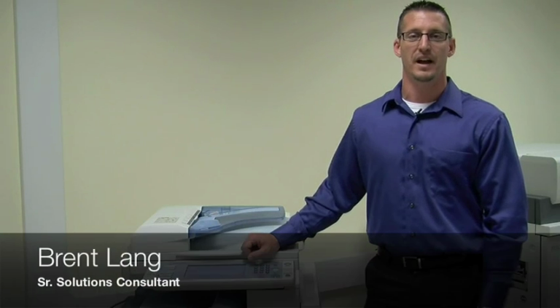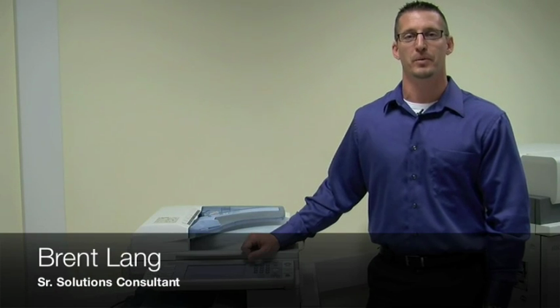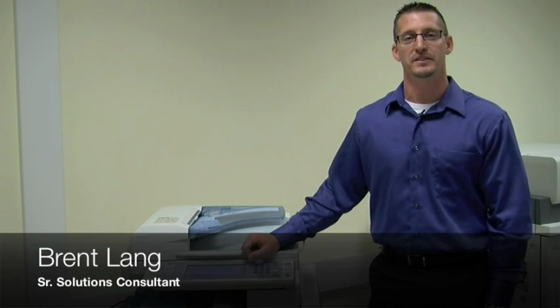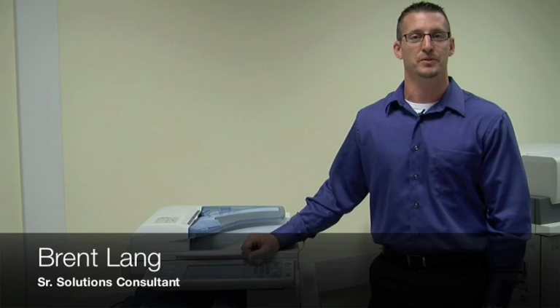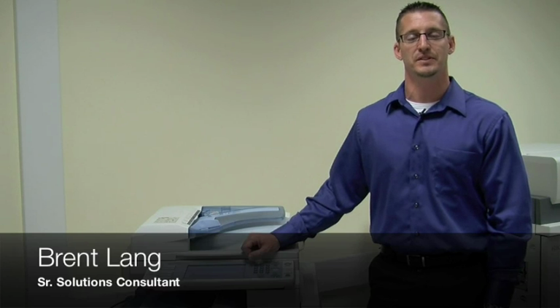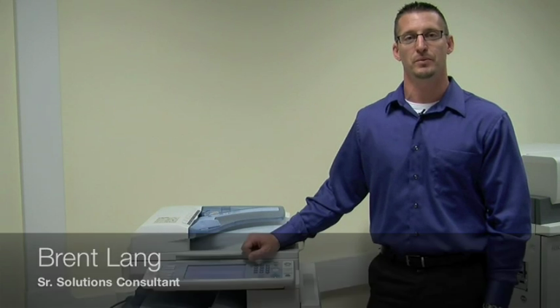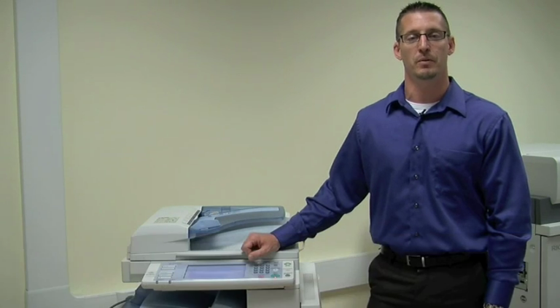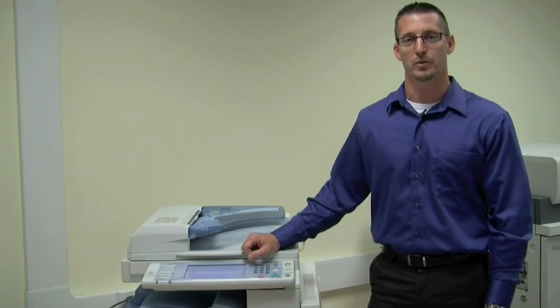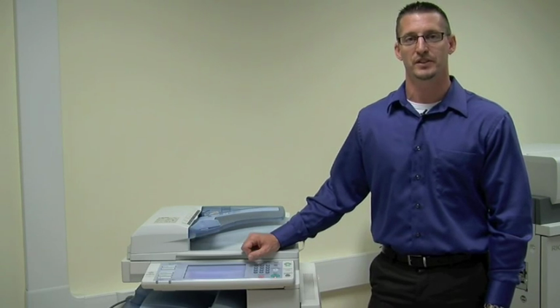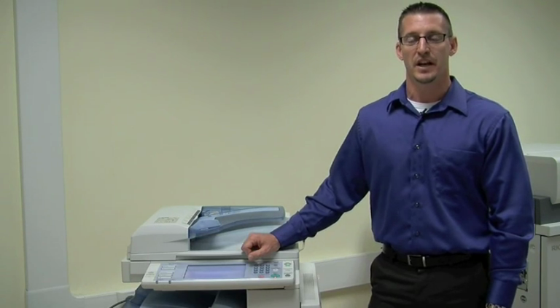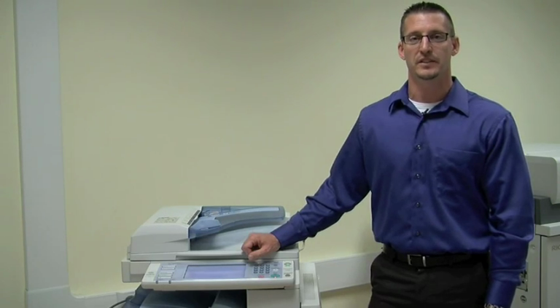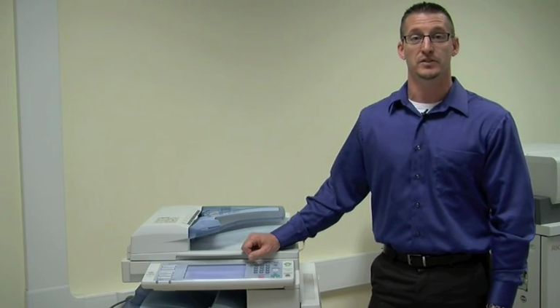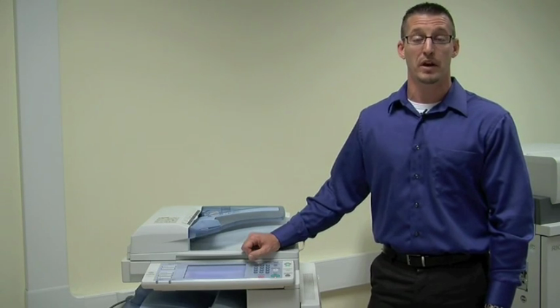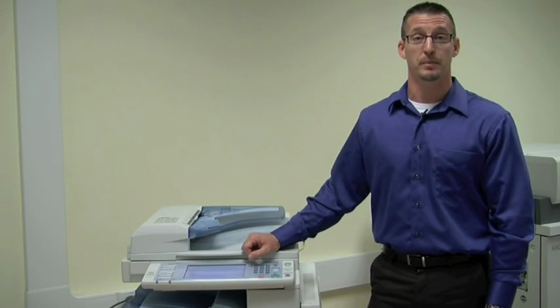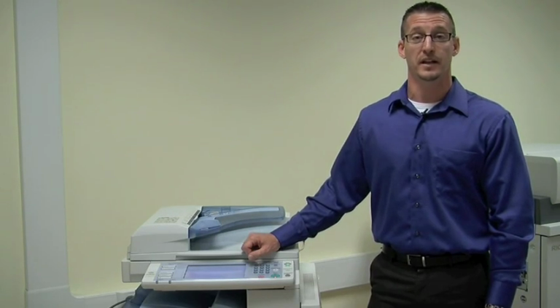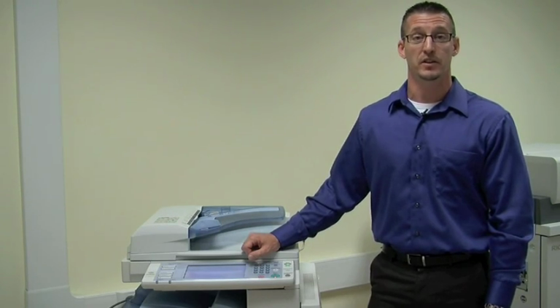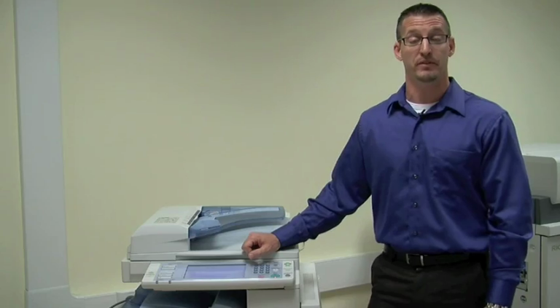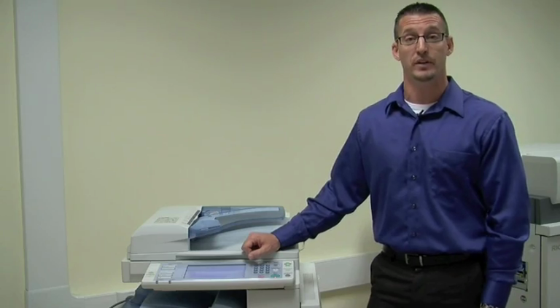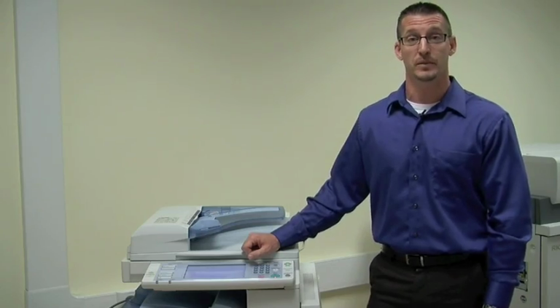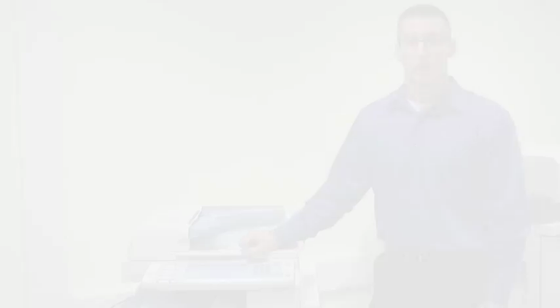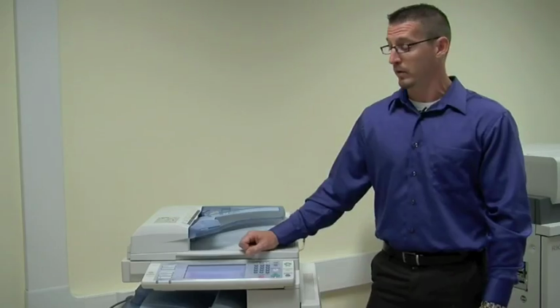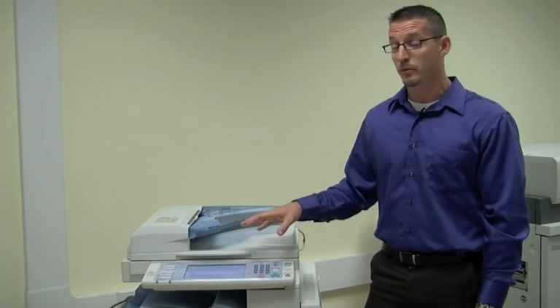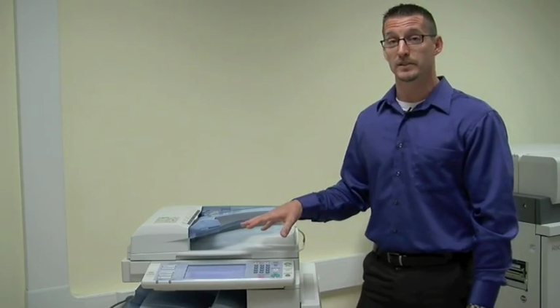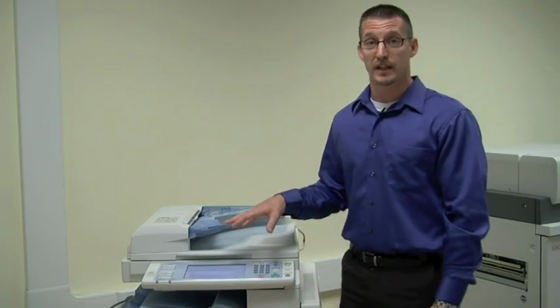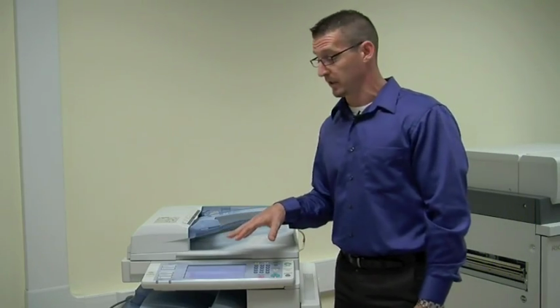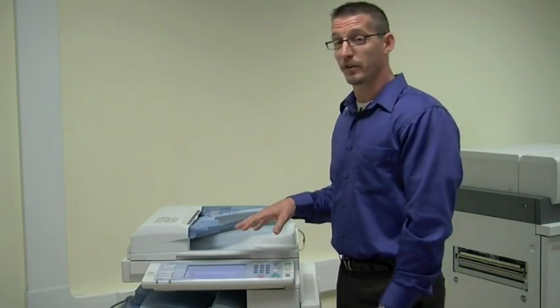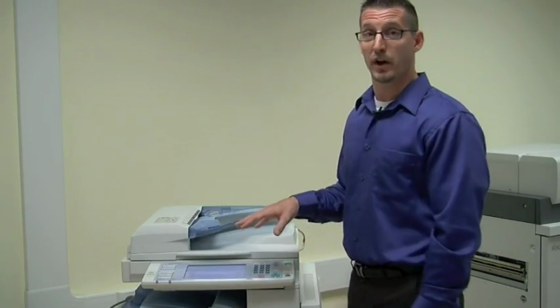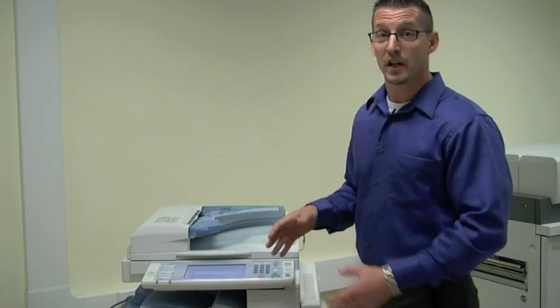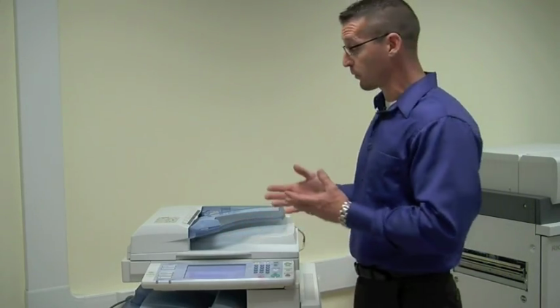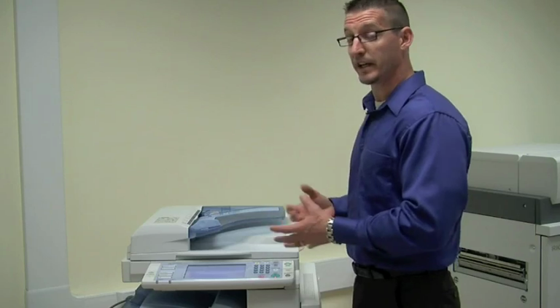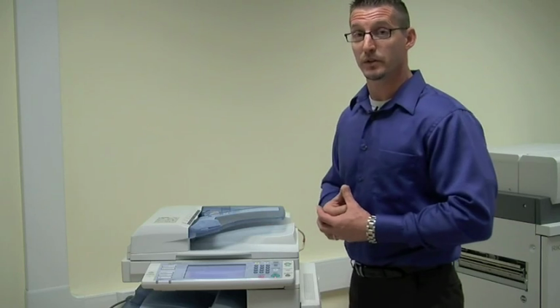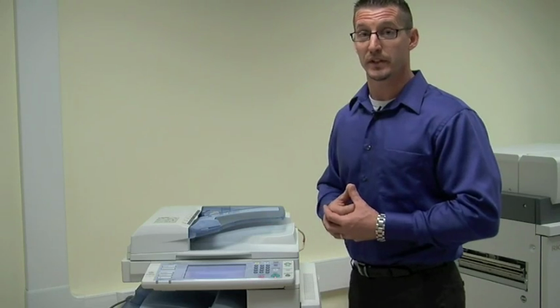Hi, I'm Brent Lange, Senior Solutions Consultant with Ricoh Americas Corporation. Here today to talk to you some more about our Hotspot technology. I hope you've been following our segments. We've had a lot of requests for this technology in our multifunctional product, and we're really excited to show it to you here today.